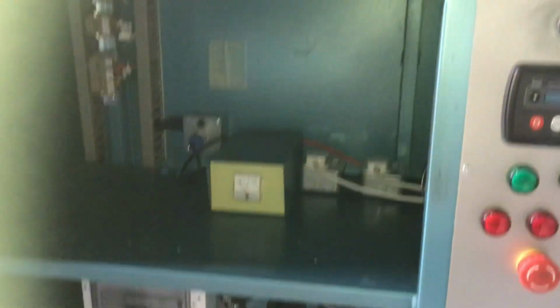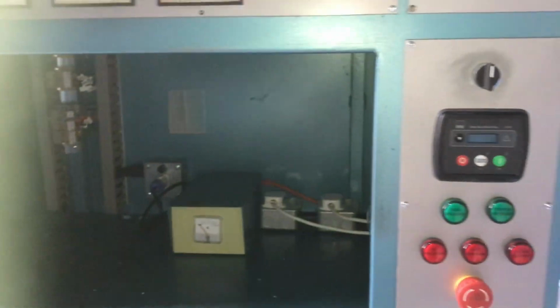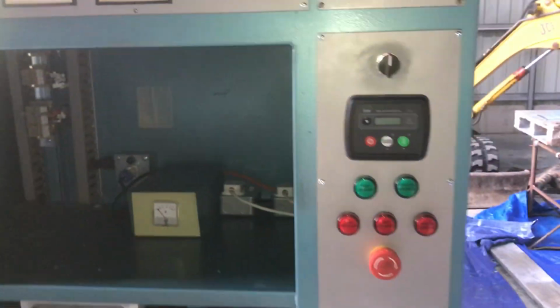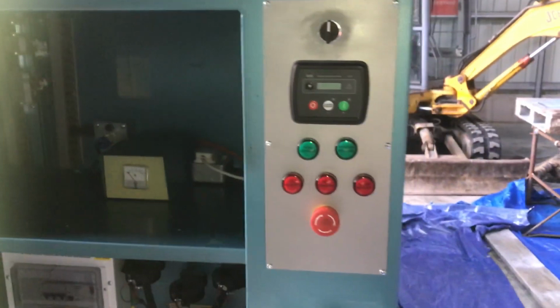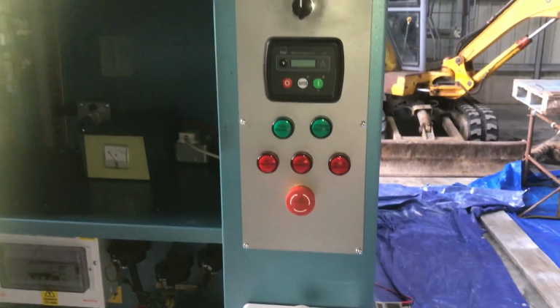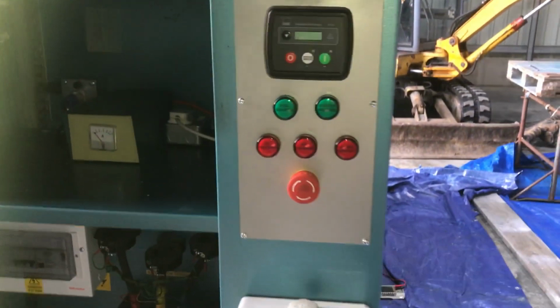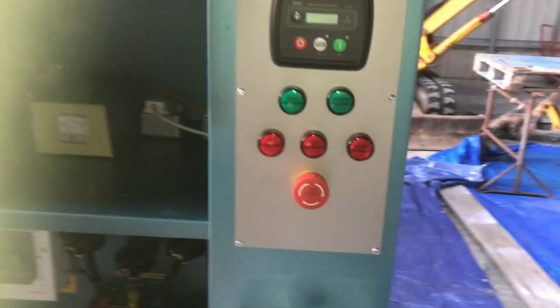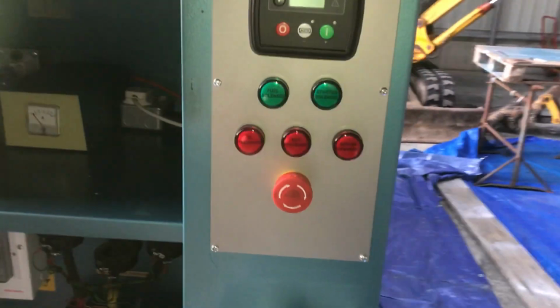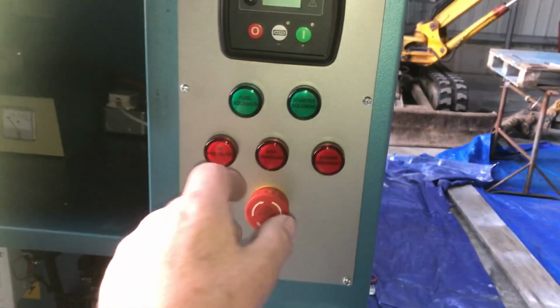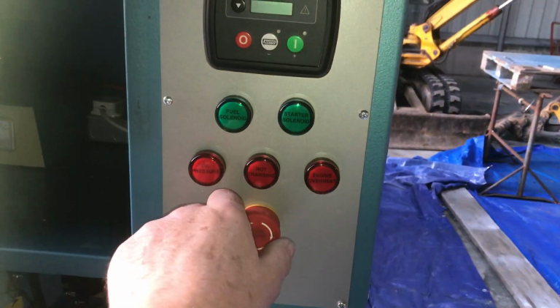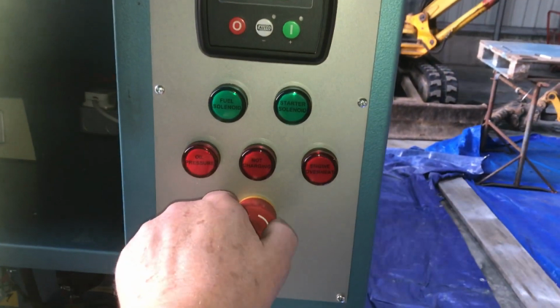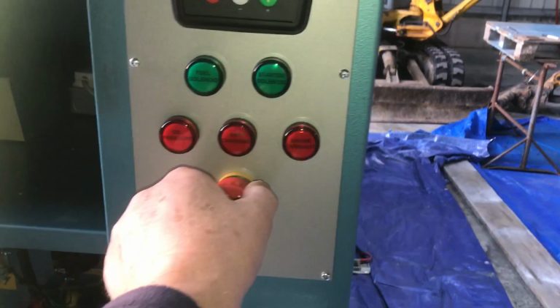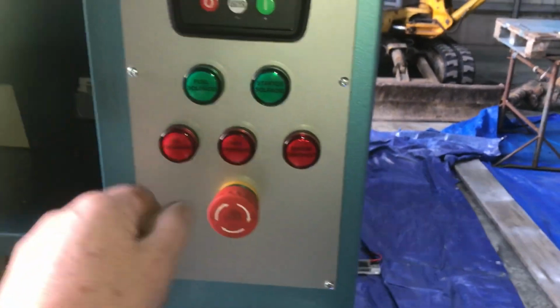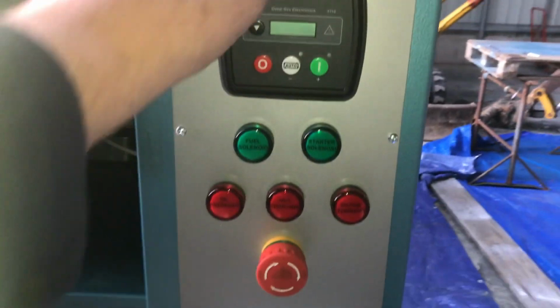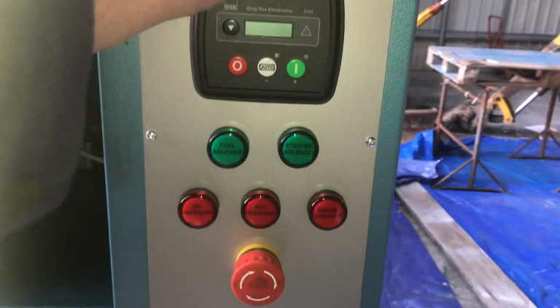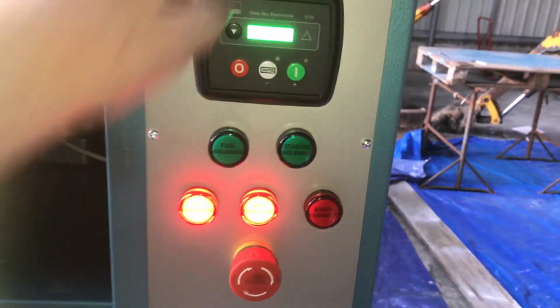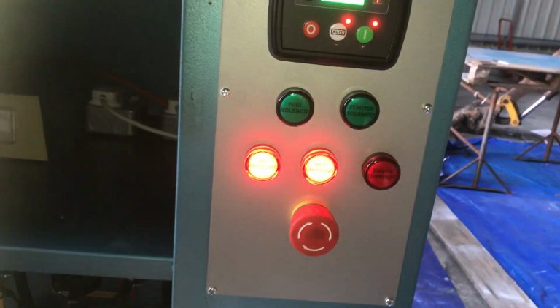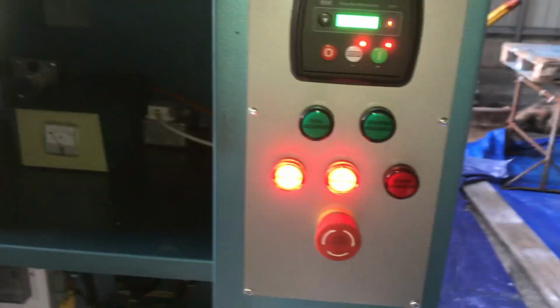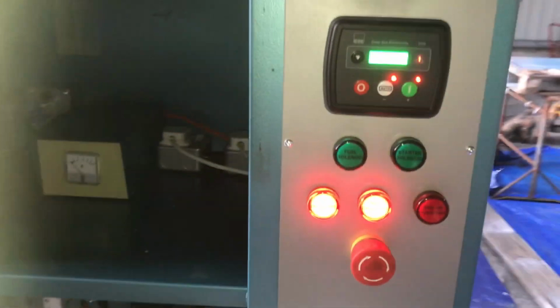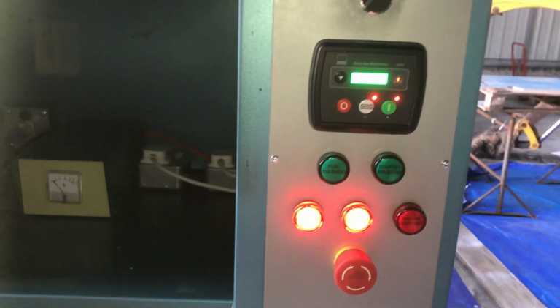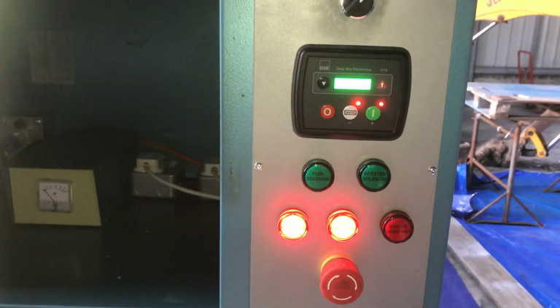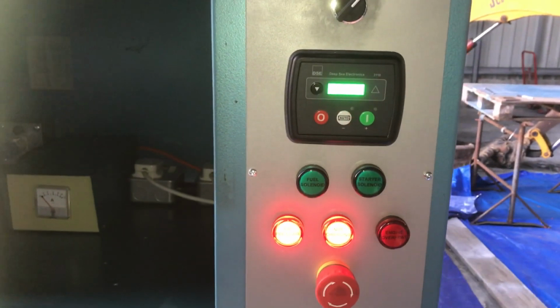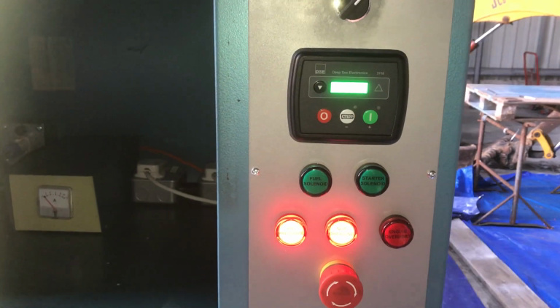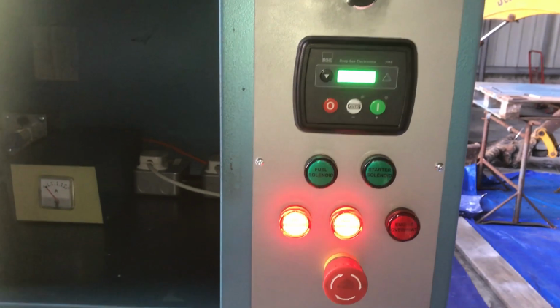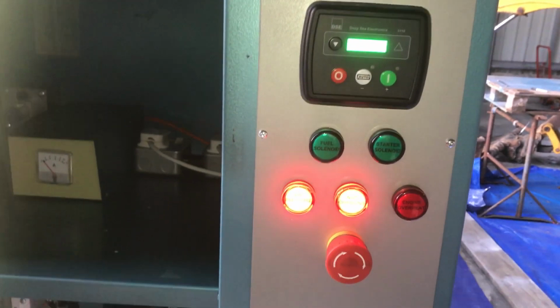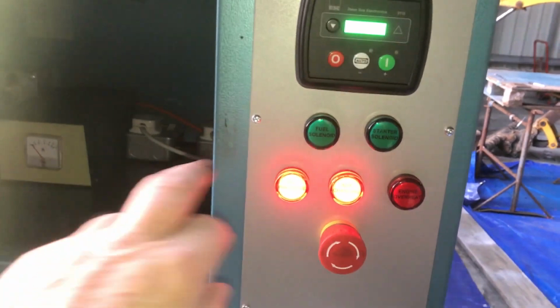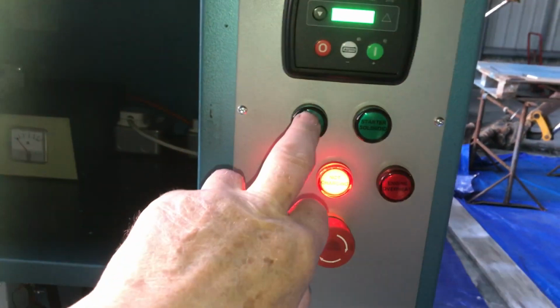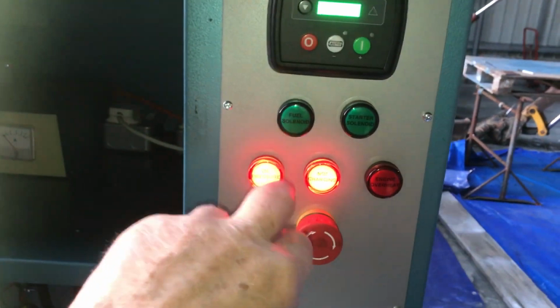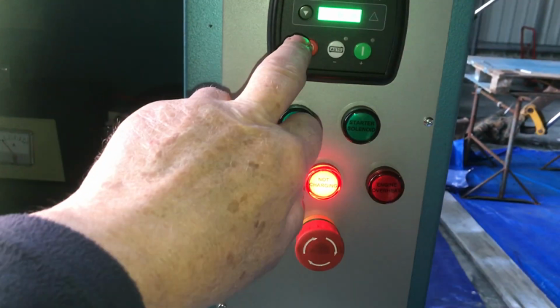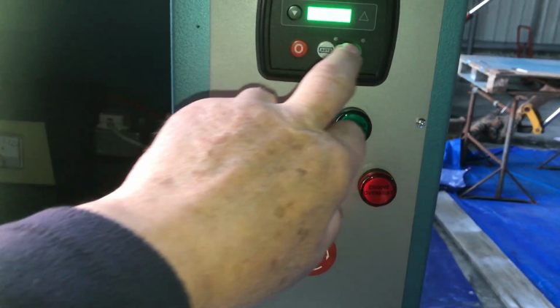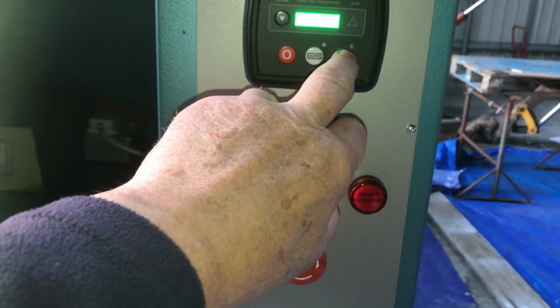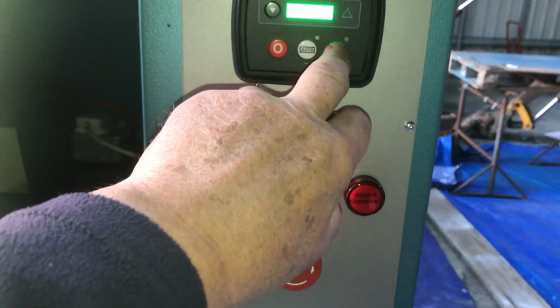The machine is sitting idle, waiting to be started. We take its emergency stop off, turn the DC volts on, let it go through its startup sequence, and press the start.